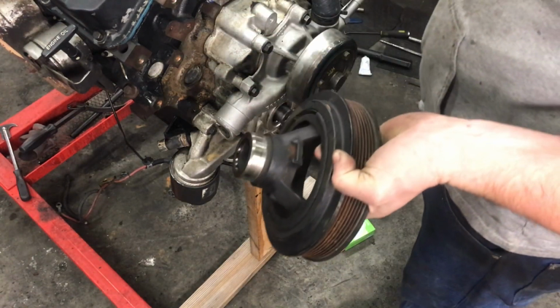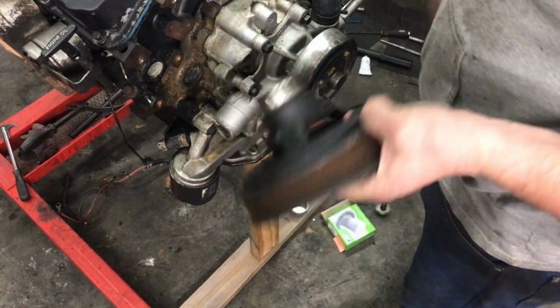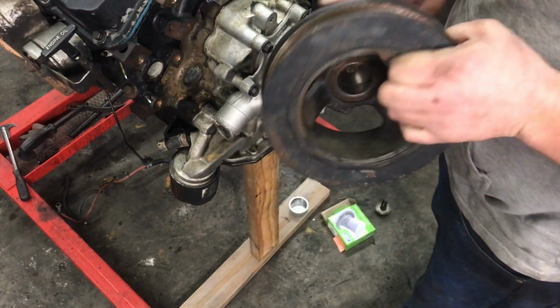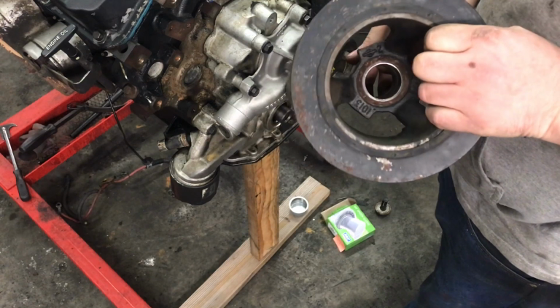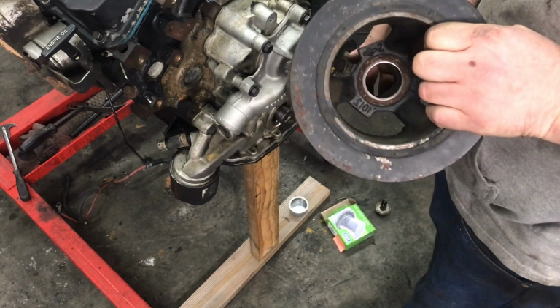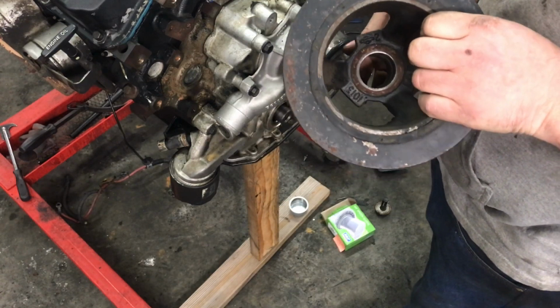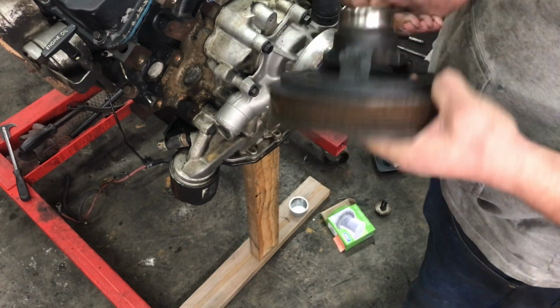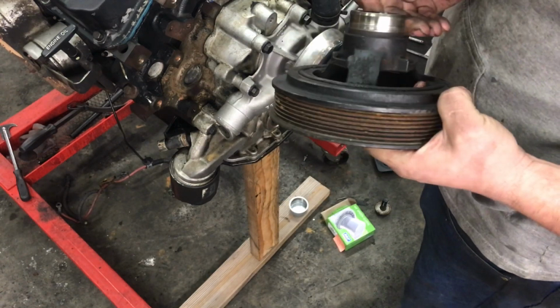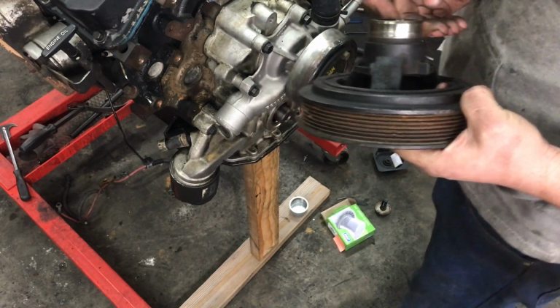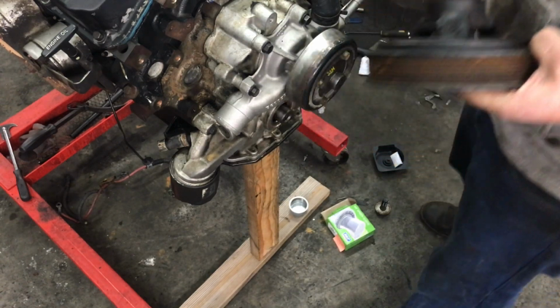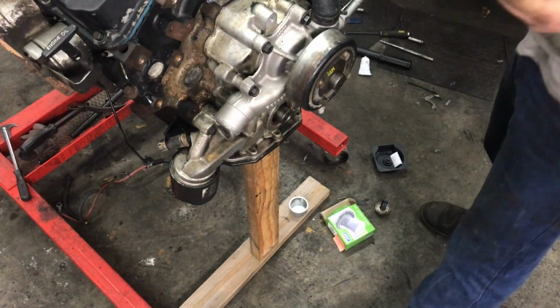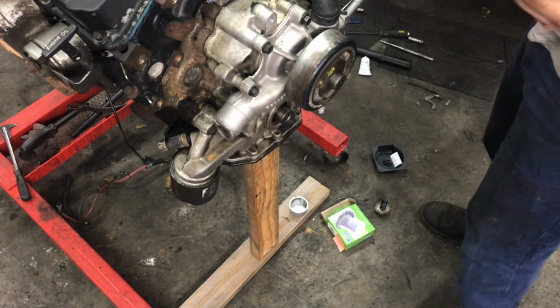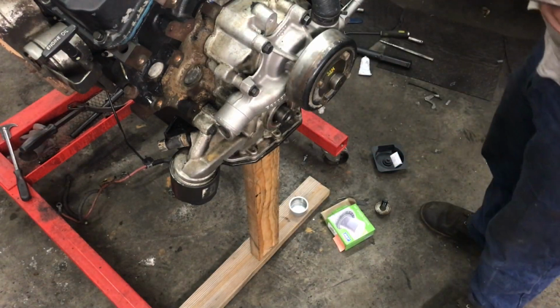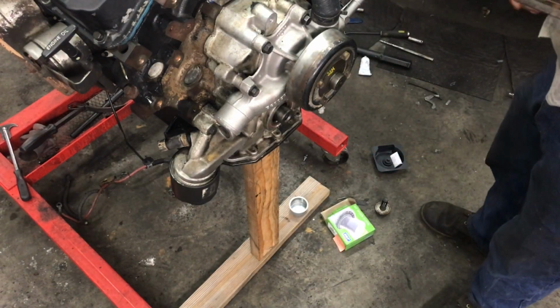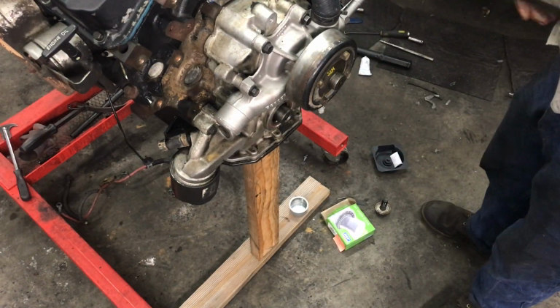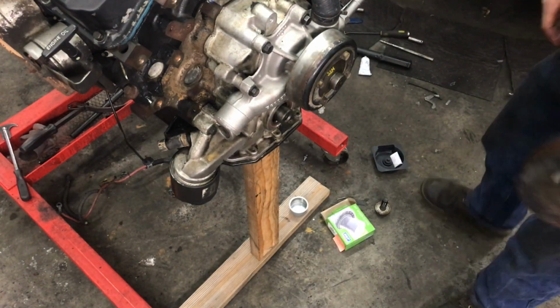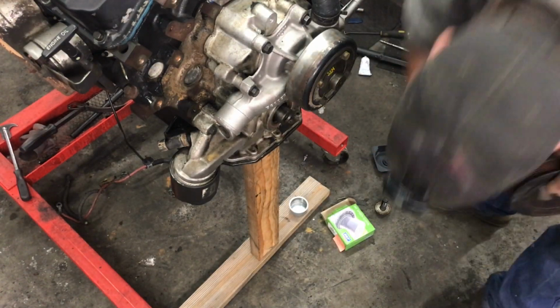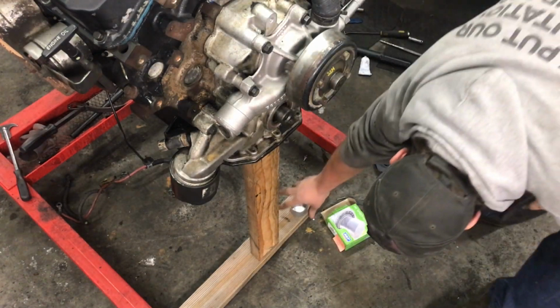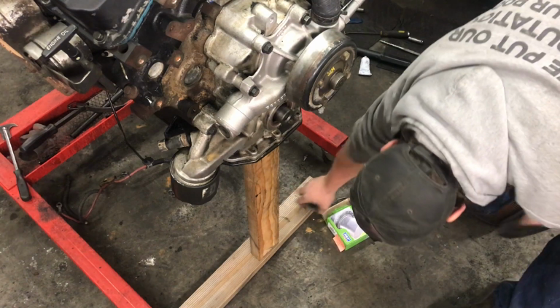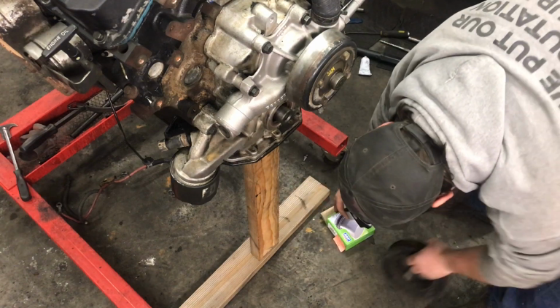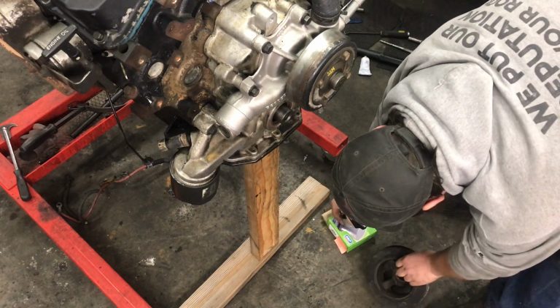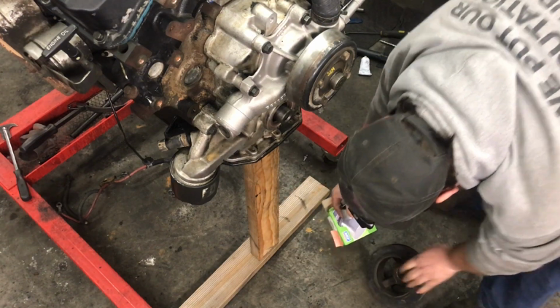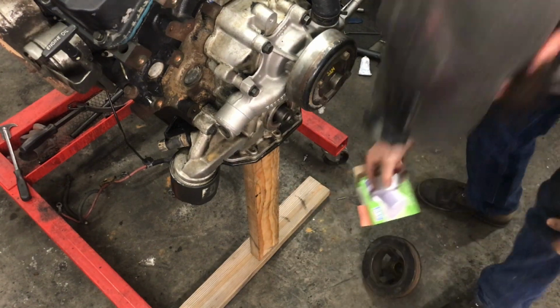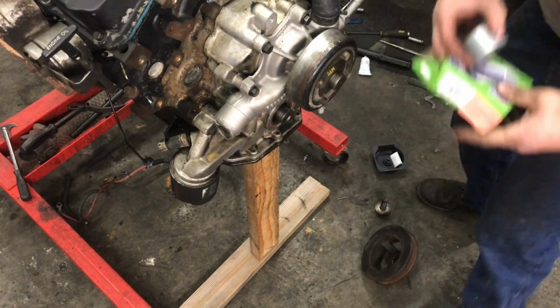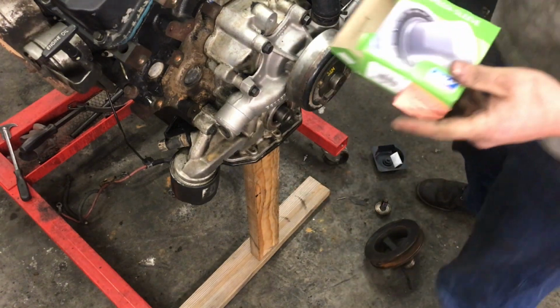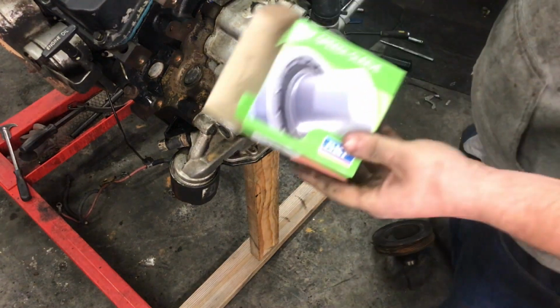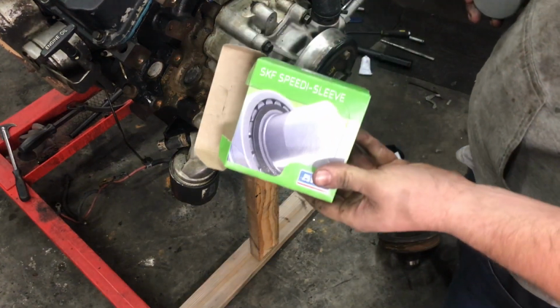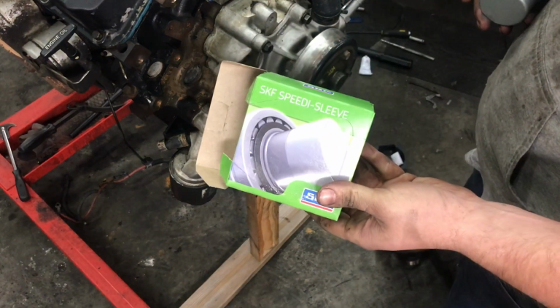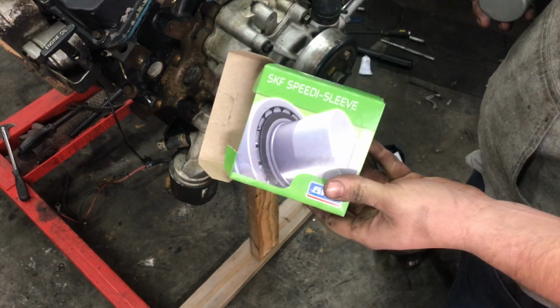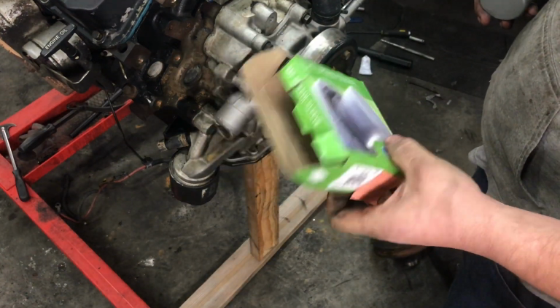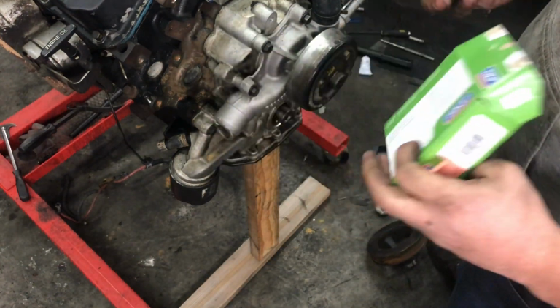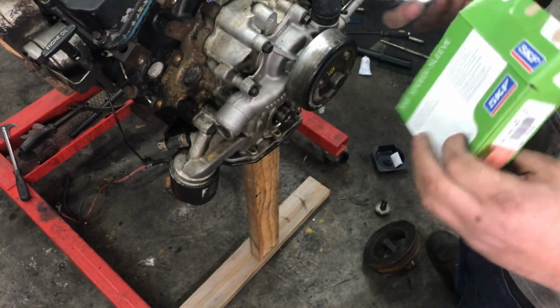You could get a $160 balancer, which is not currently available, but there's nothing wrong with this one. Or you can get a speedy sleeve.